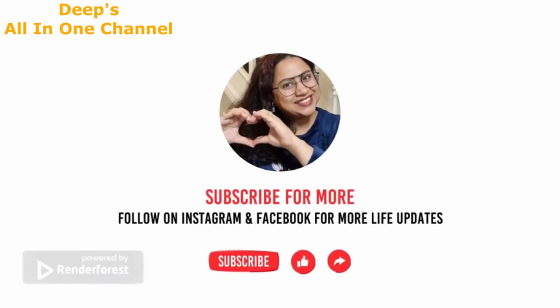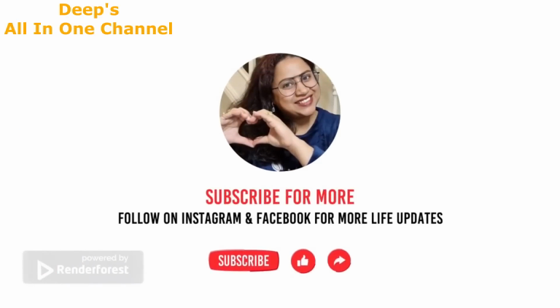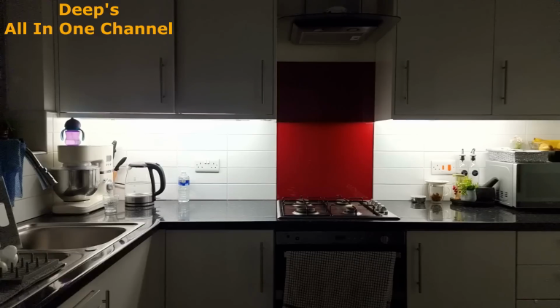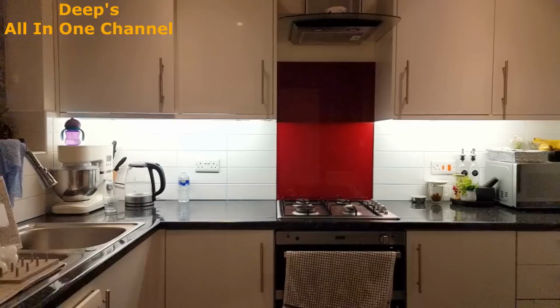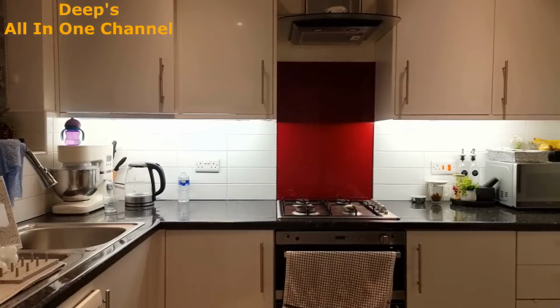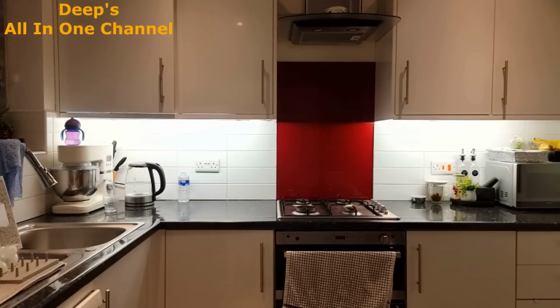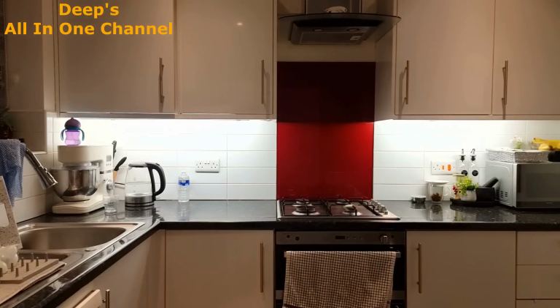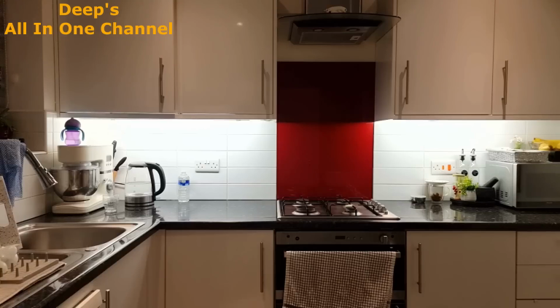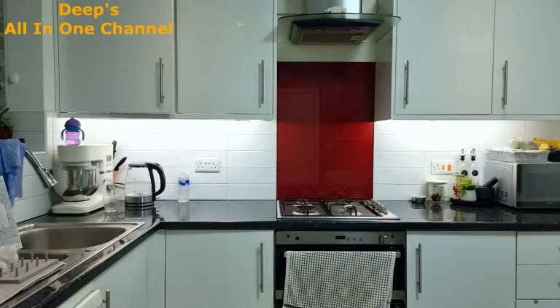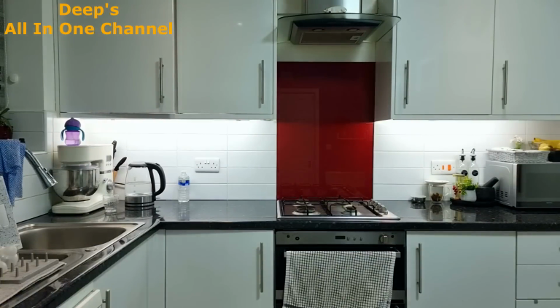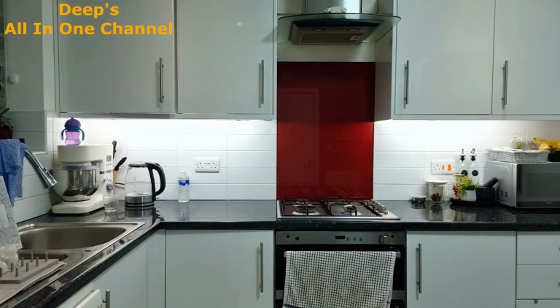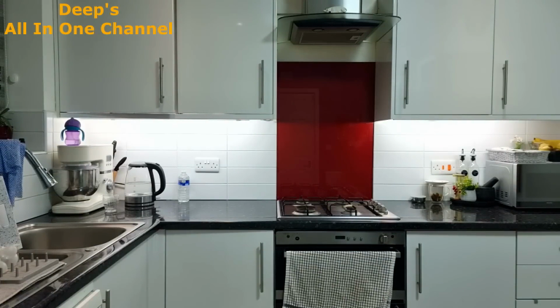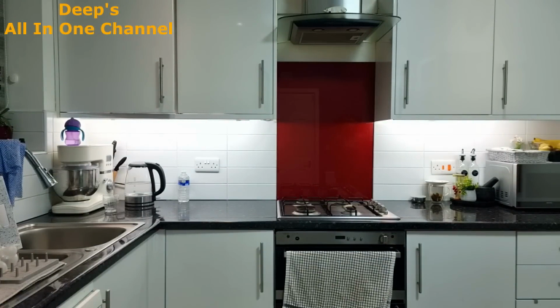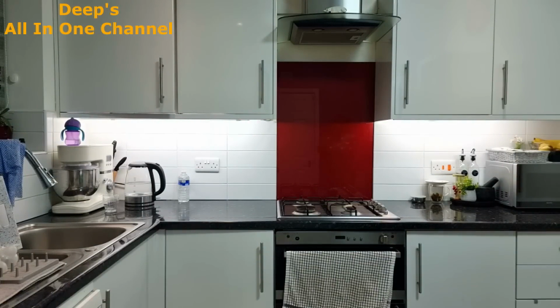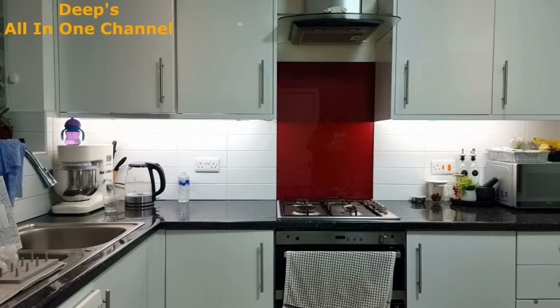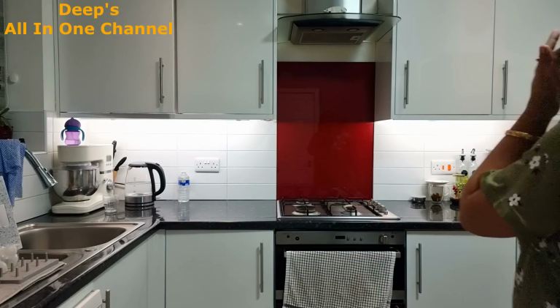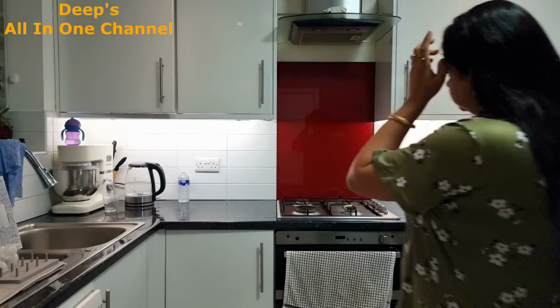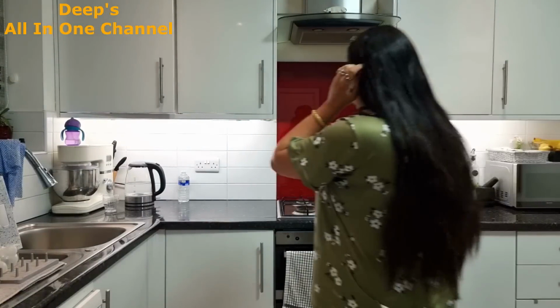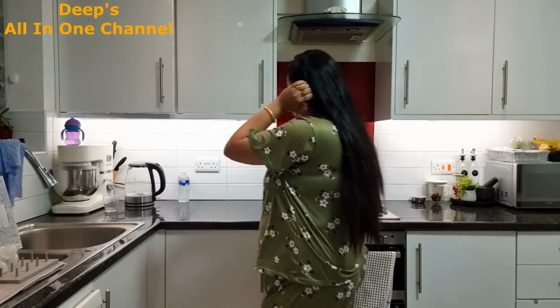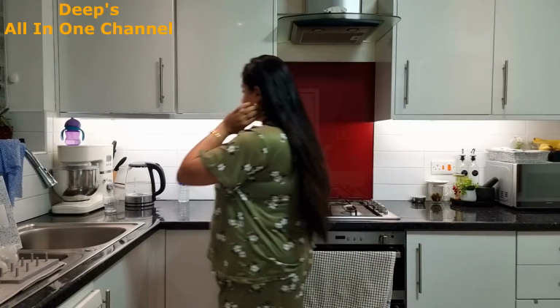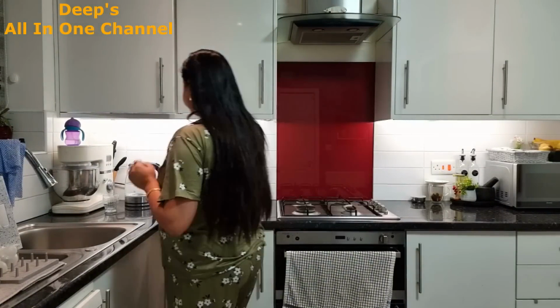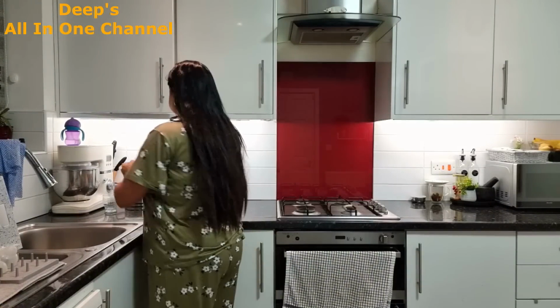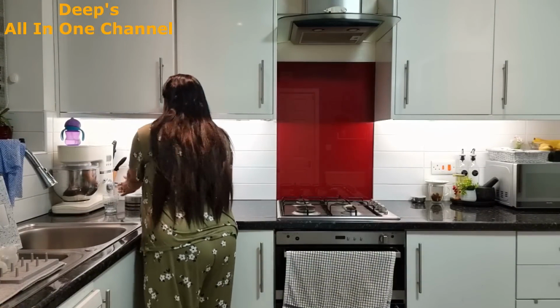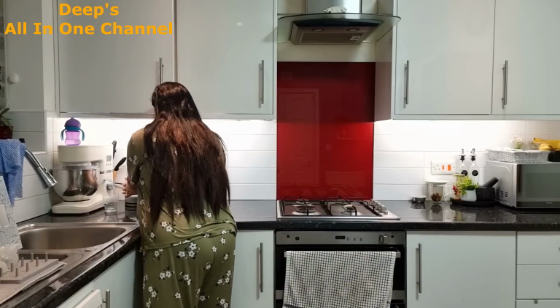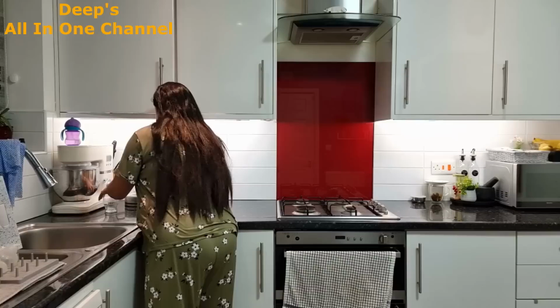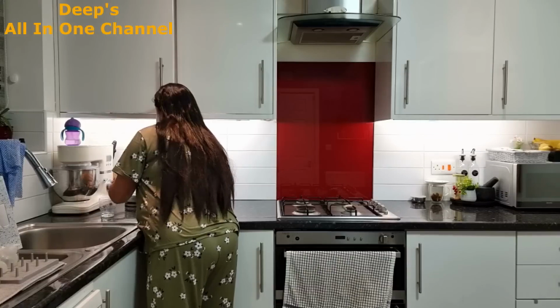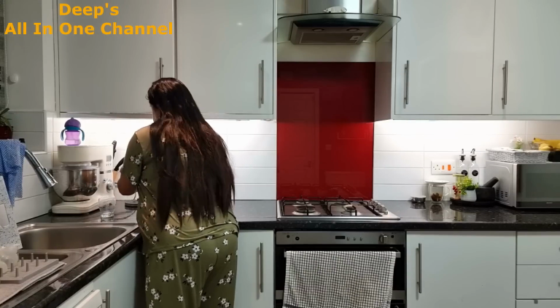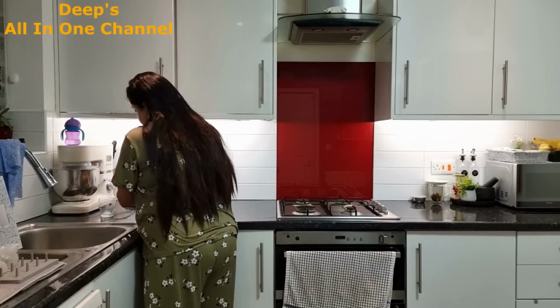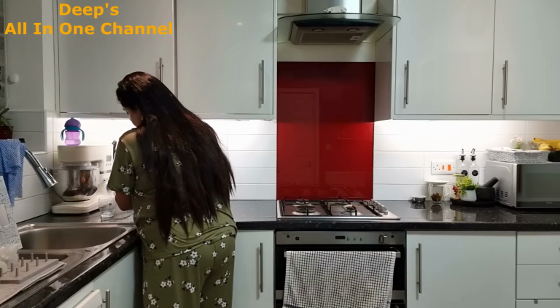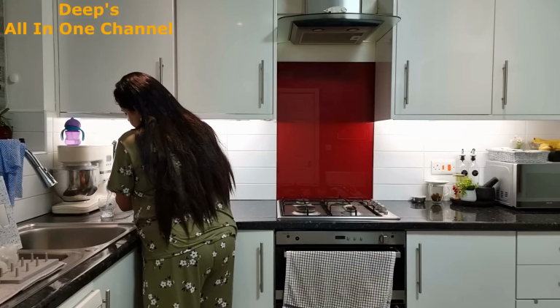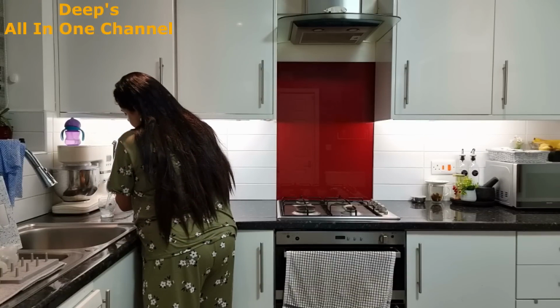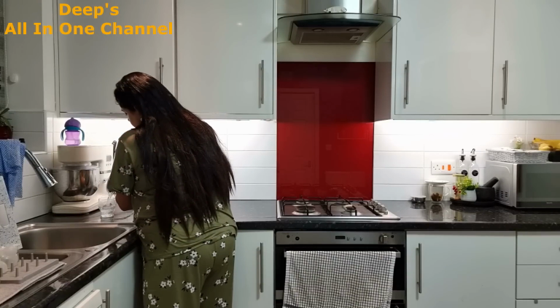Hi everyone, Namaskar, Salaam, Satriyaka - welcome back to the DeepSol in One channel. I hope you all are doing really well. It is around 5:10 in the morning.